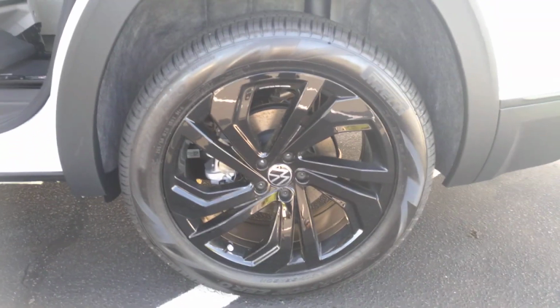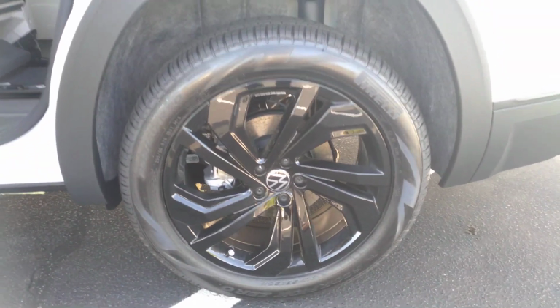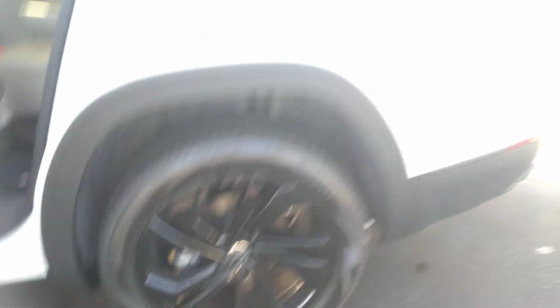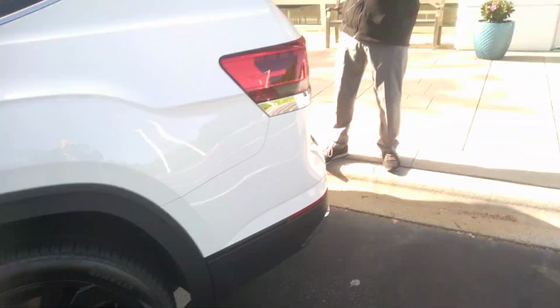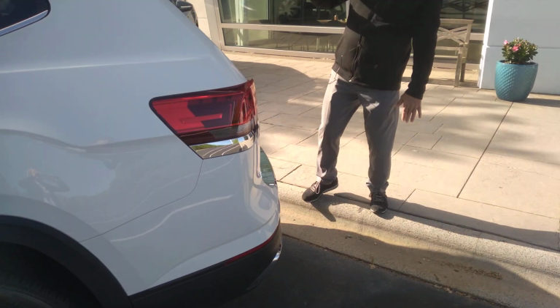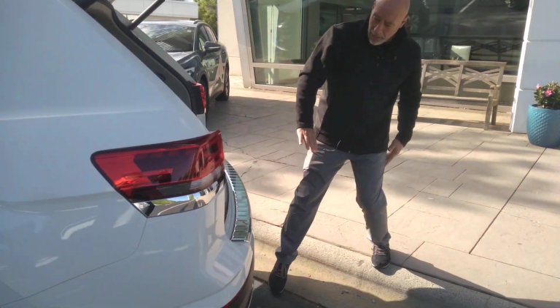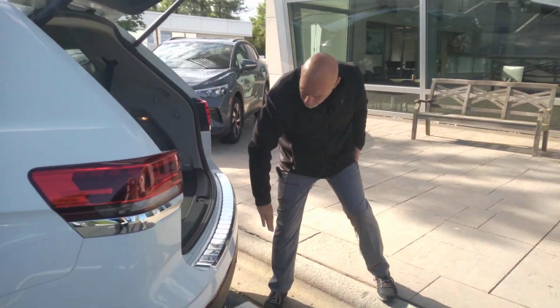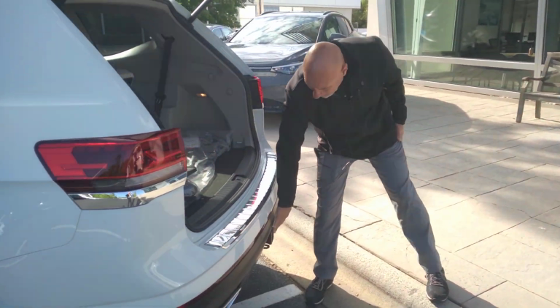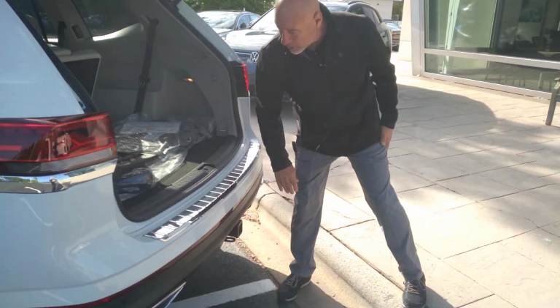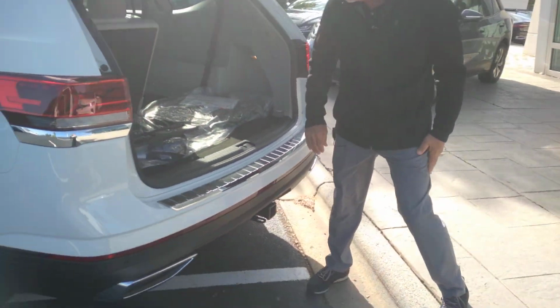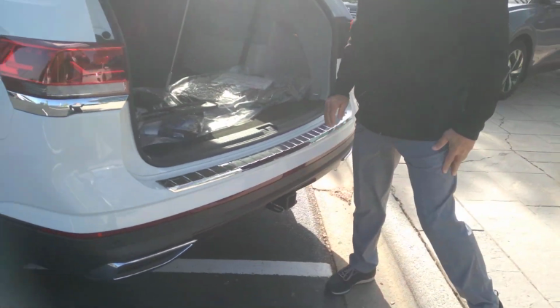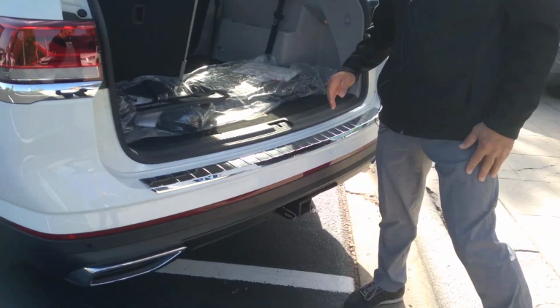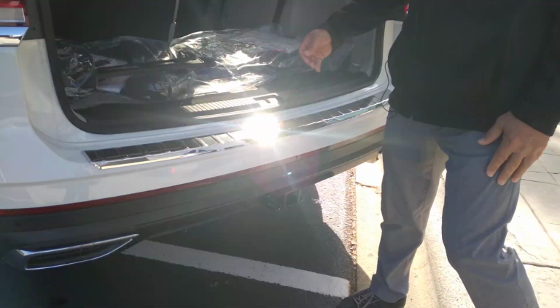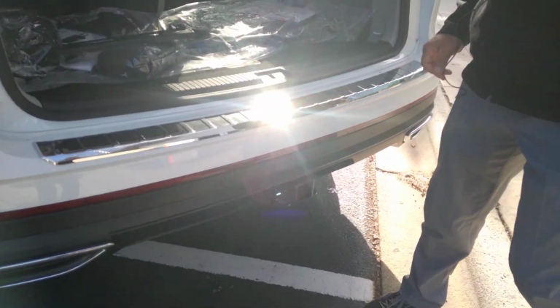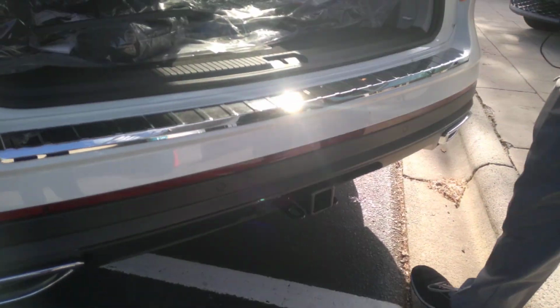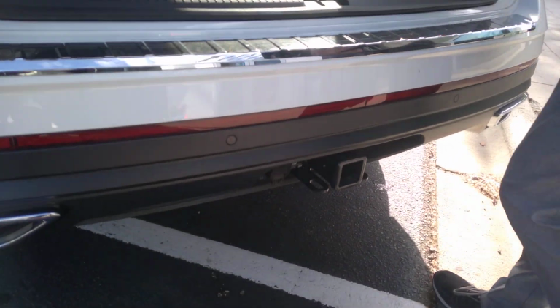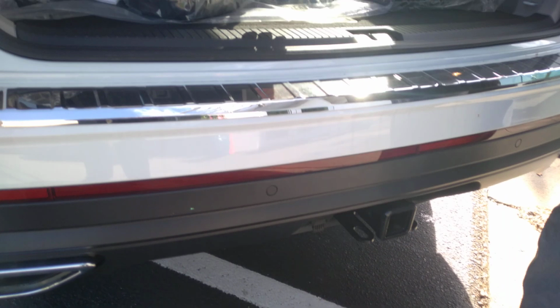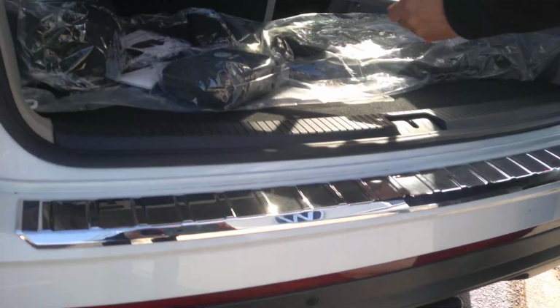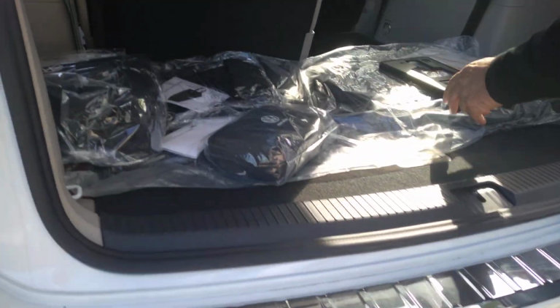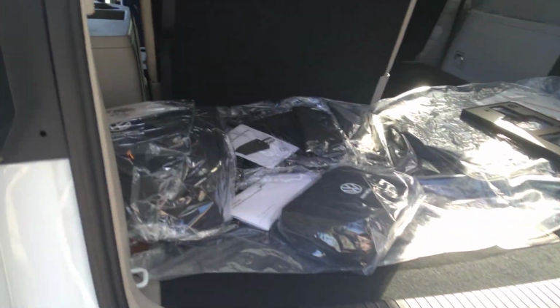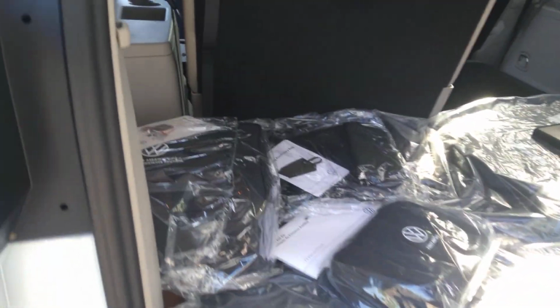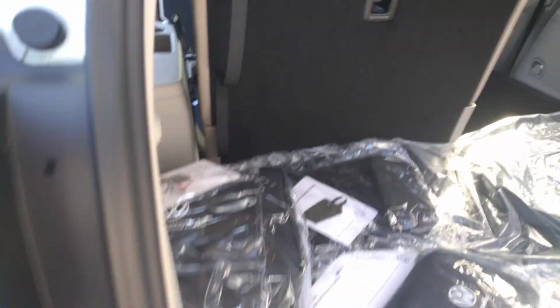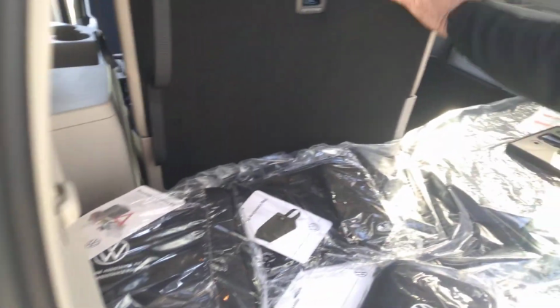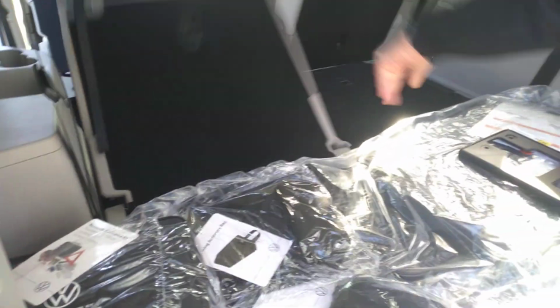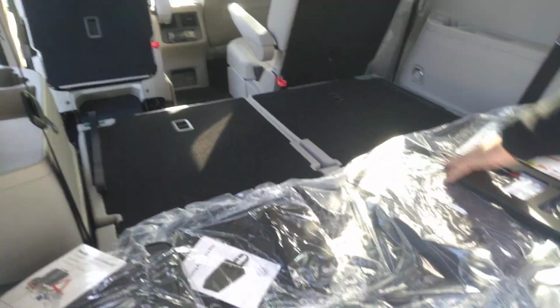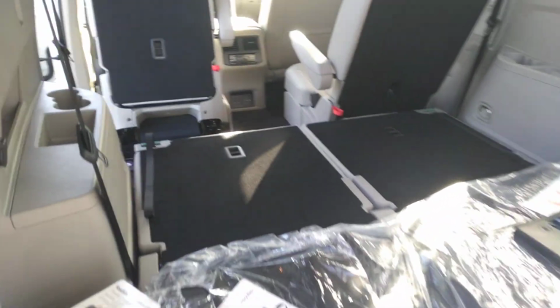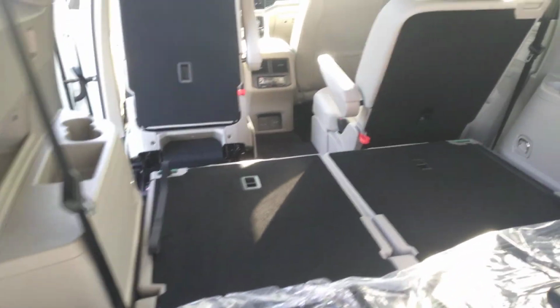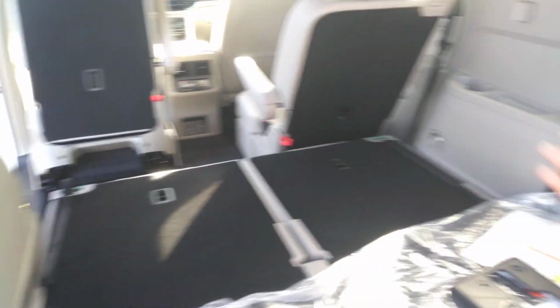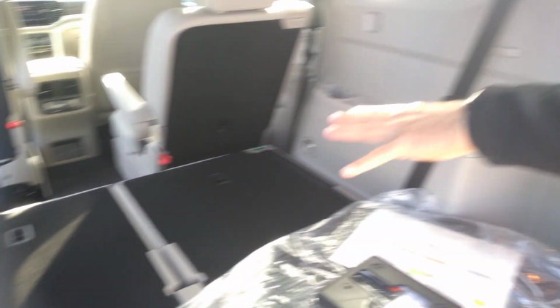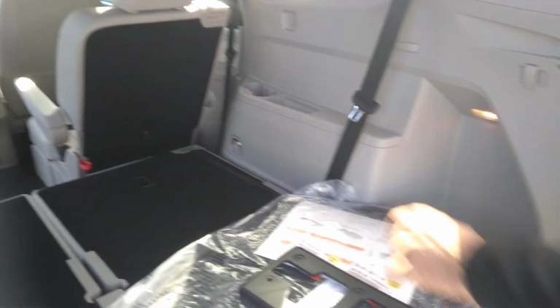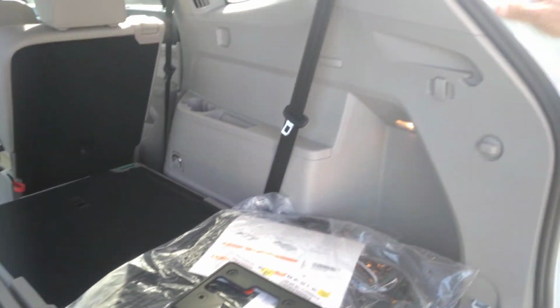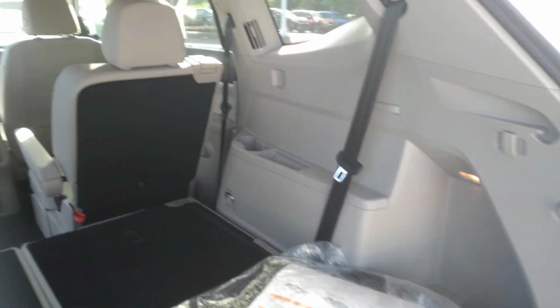It does have the power liftgate and the tow package, which means it will tow up to 5,000 pounds. It also has lots of cargo space in the Atlas when the seats are folded down, and everything folds down nice and flat.